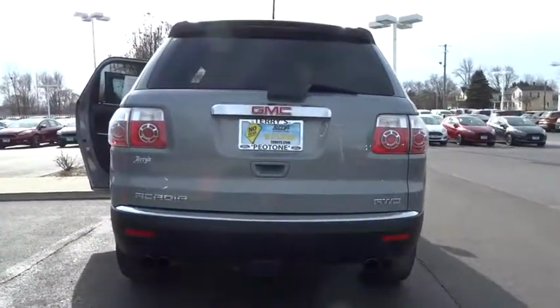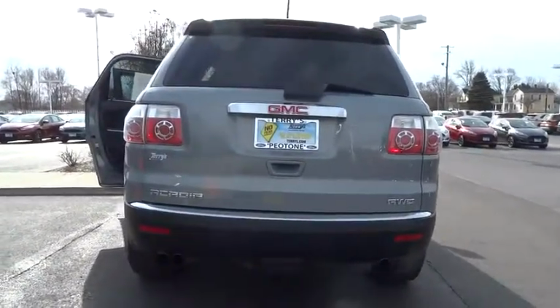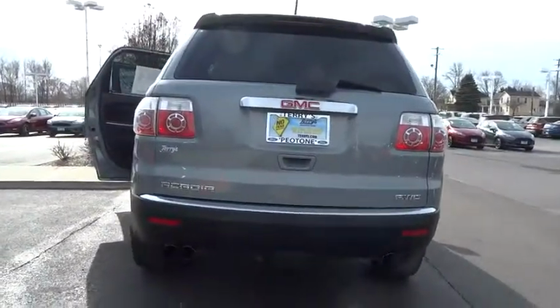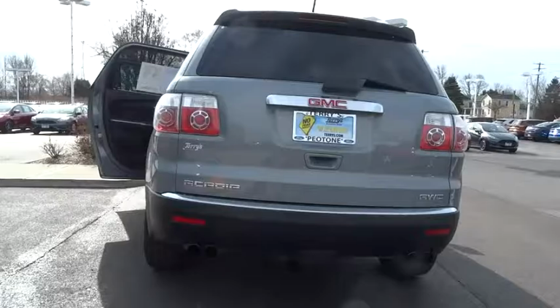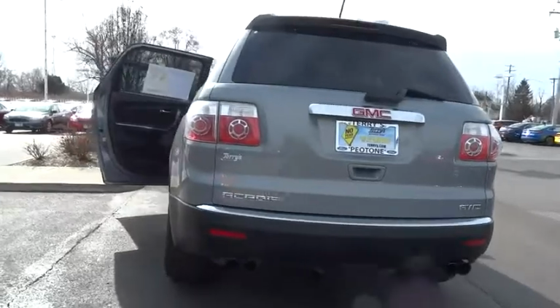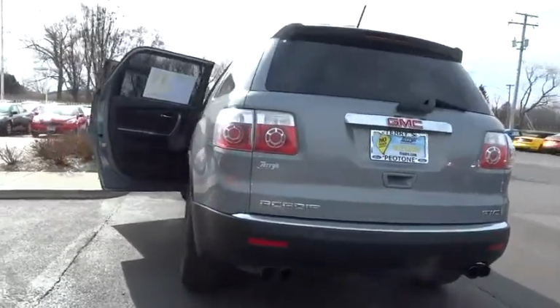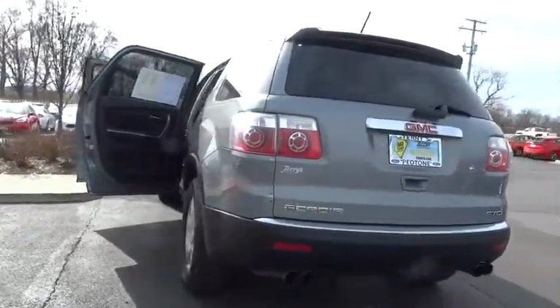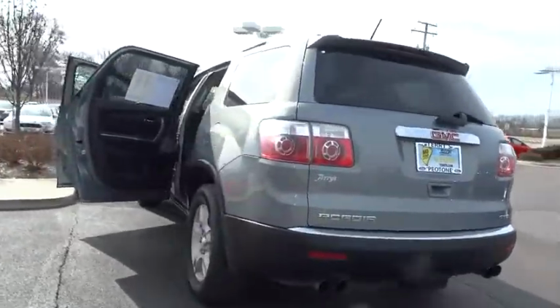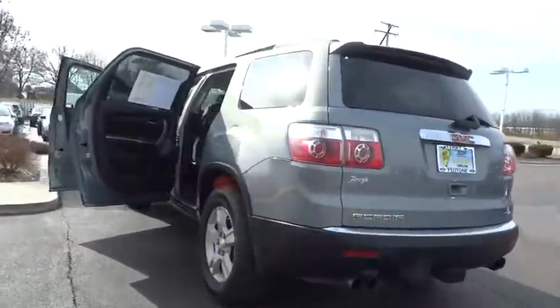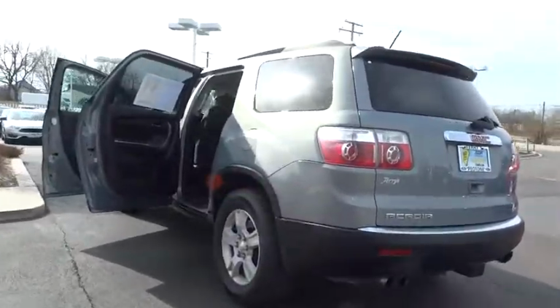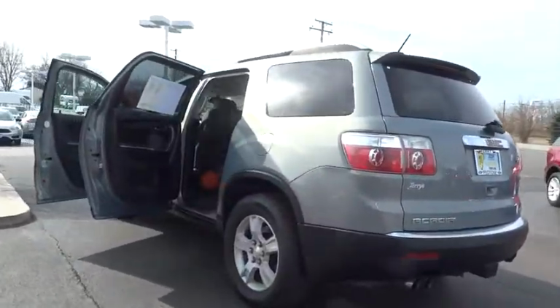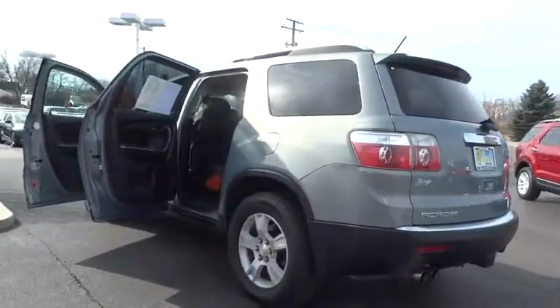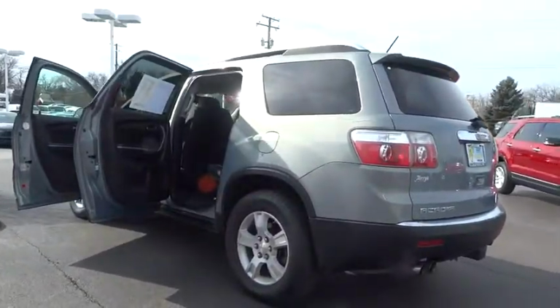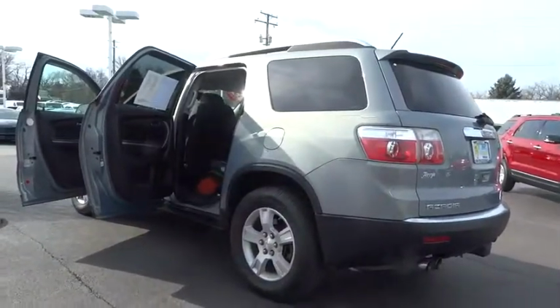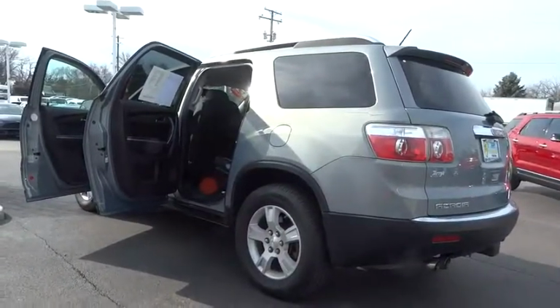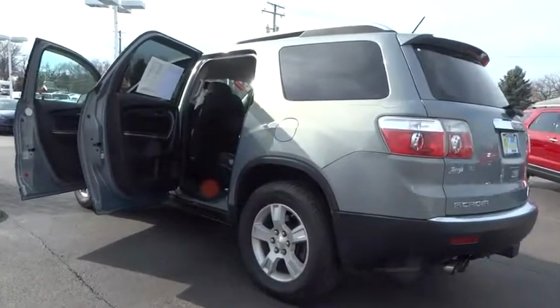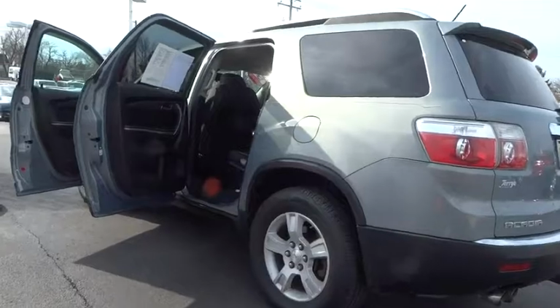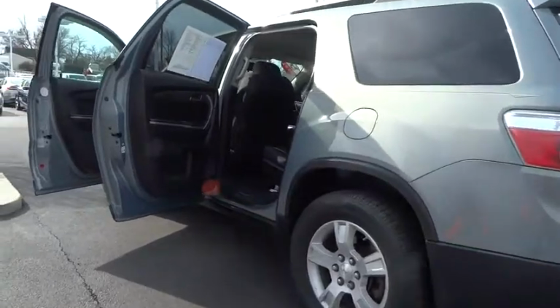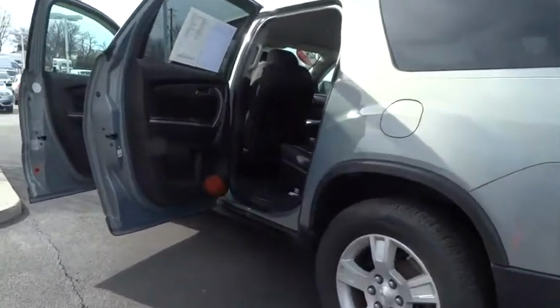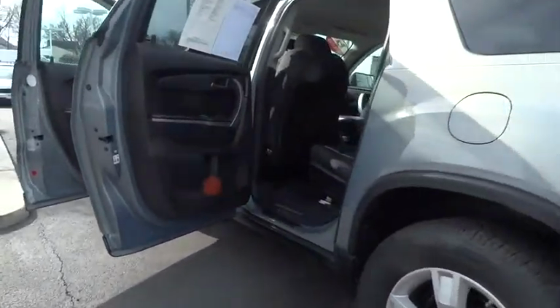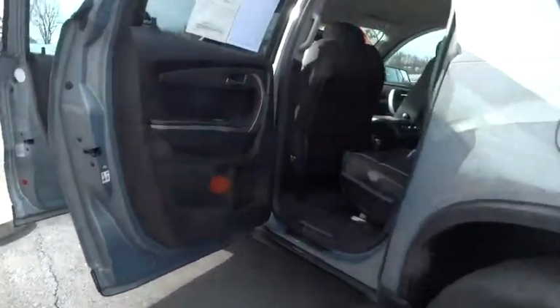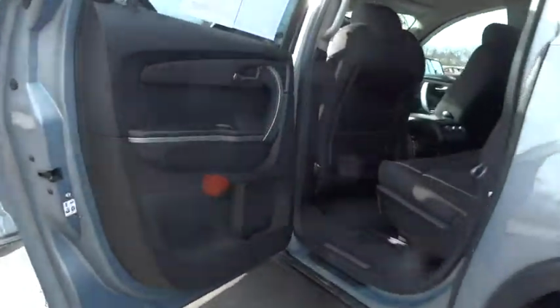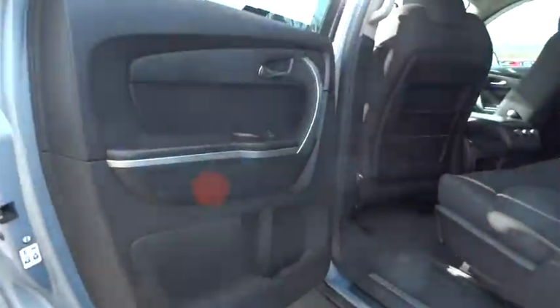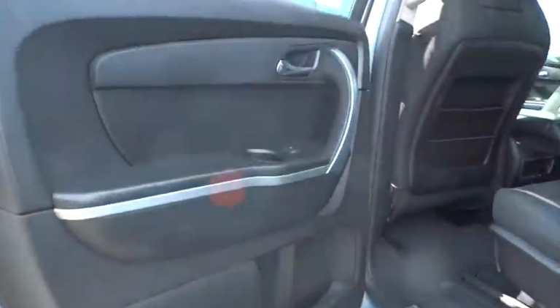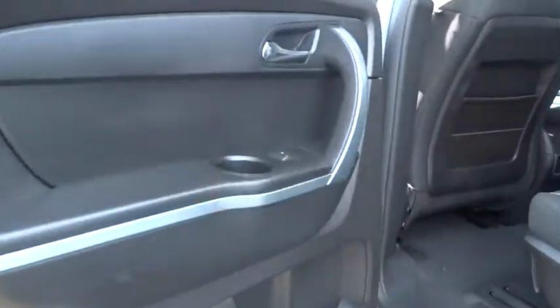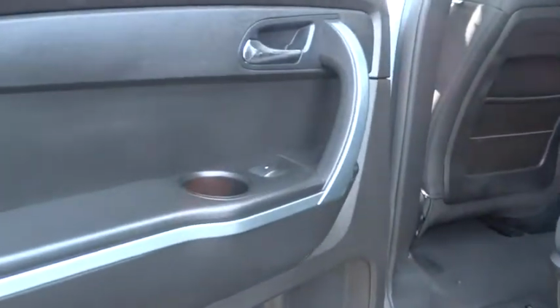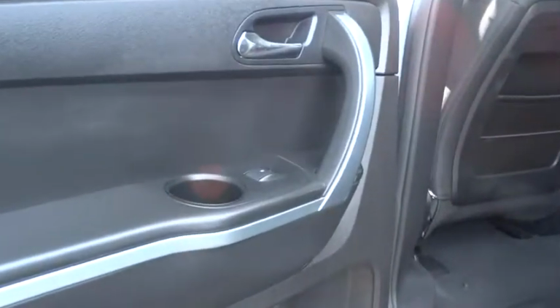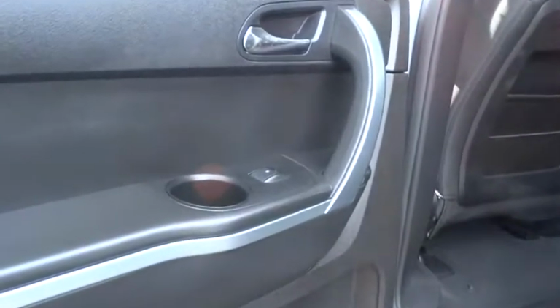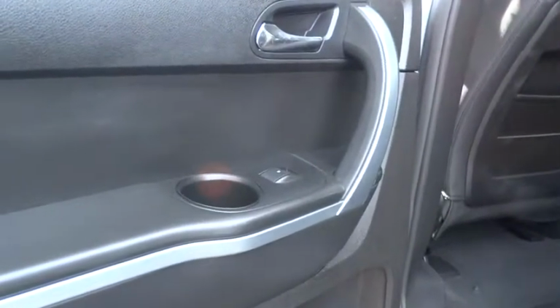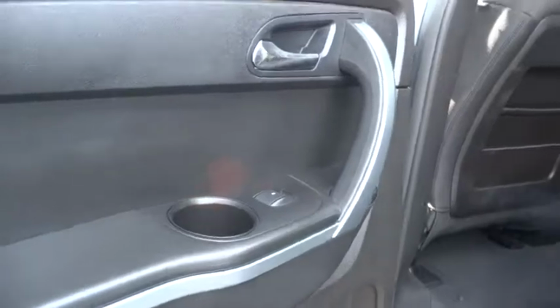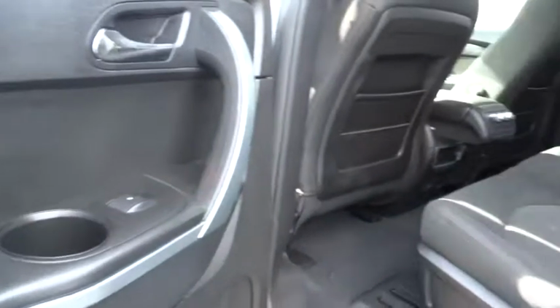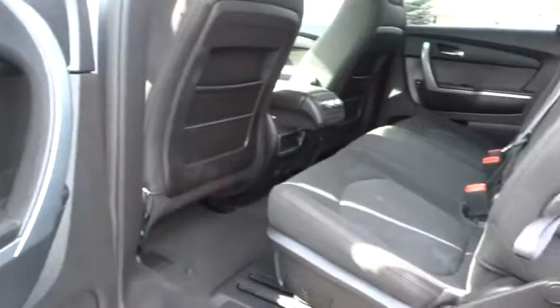Here are some of this vehicle's great options: stability control, anti-lock braking system, keyless entry, traction control, all-wheel drive, adjustable steering wheel, power steering, four-wheel disc brakes, cruise control.